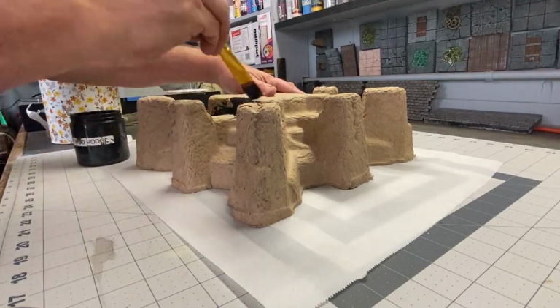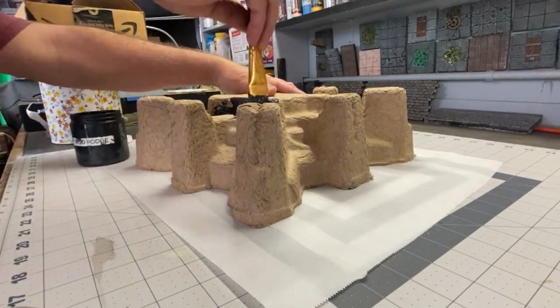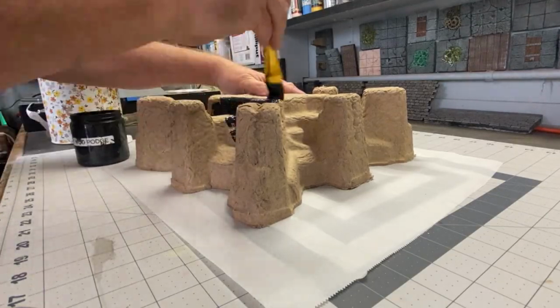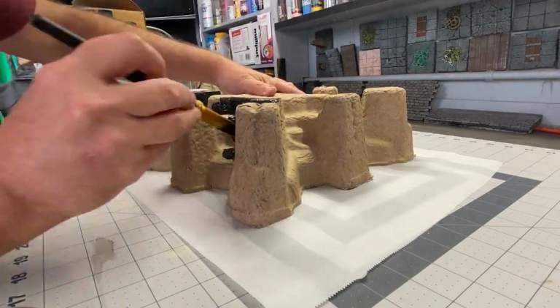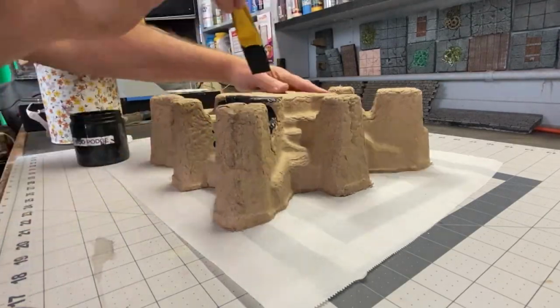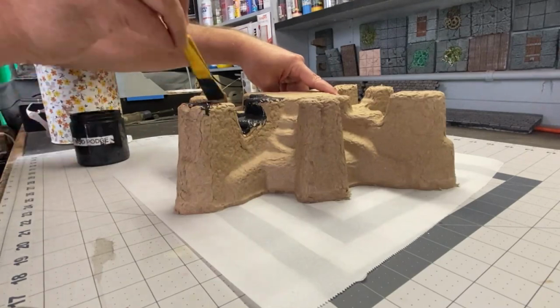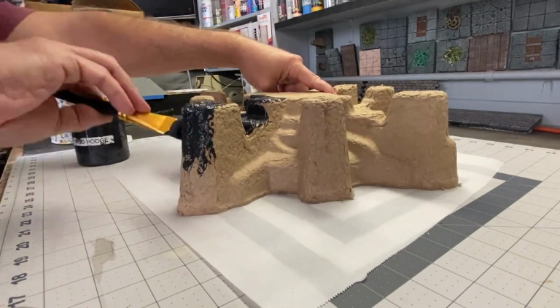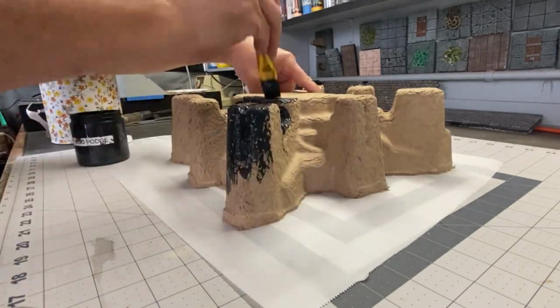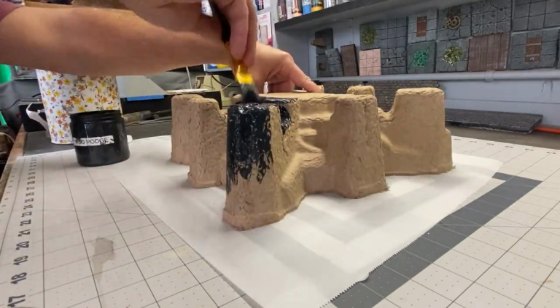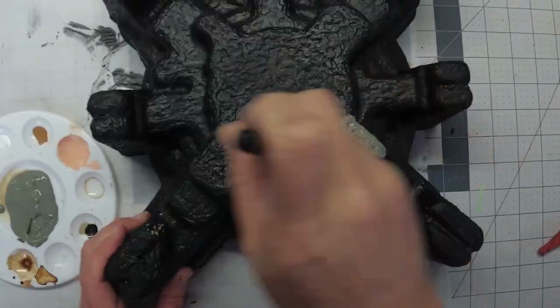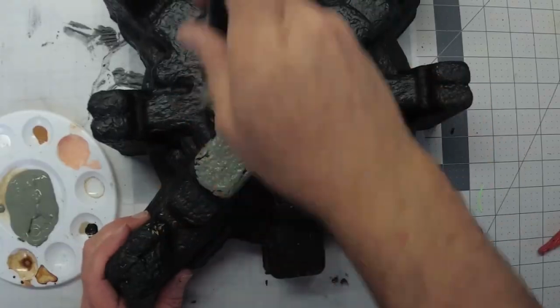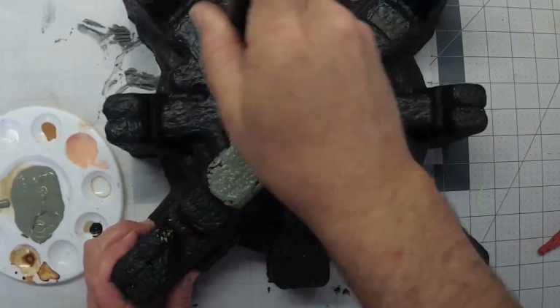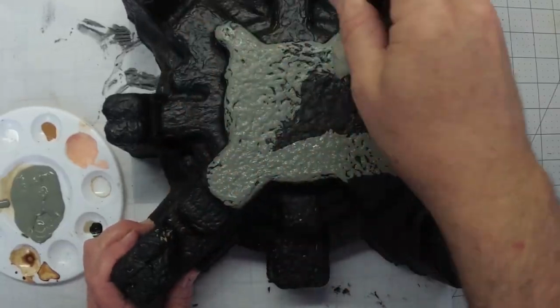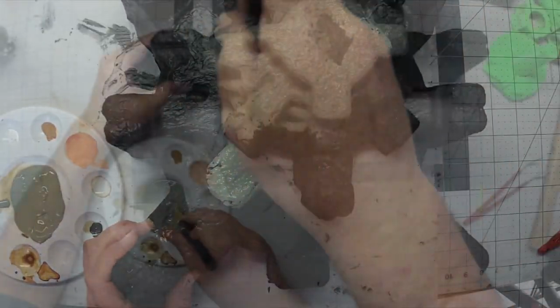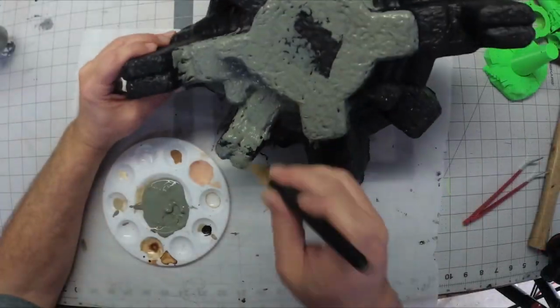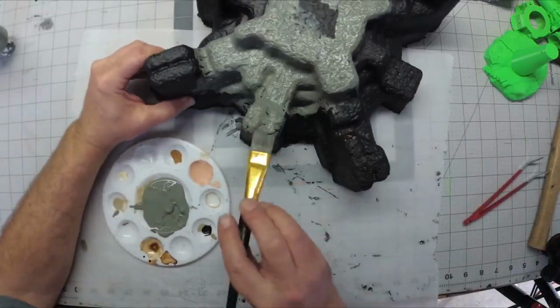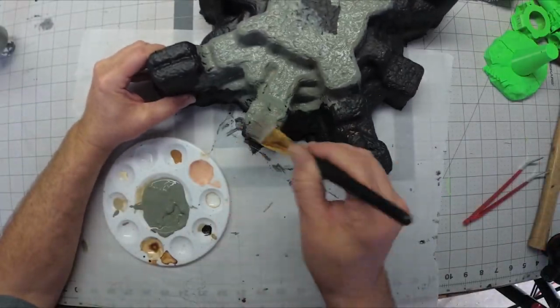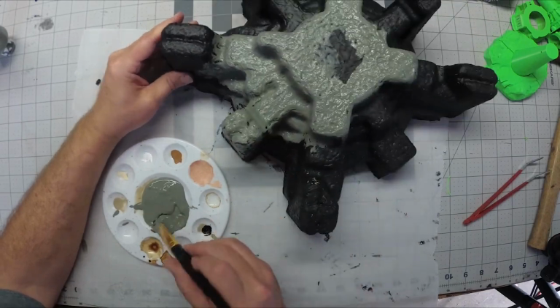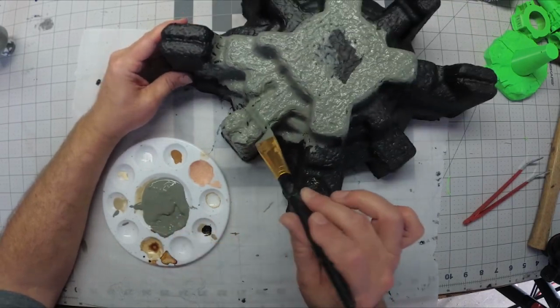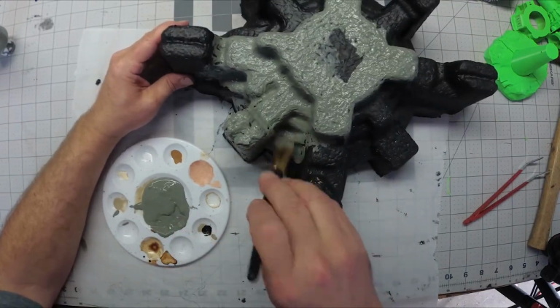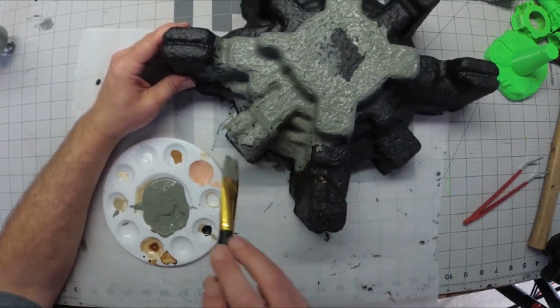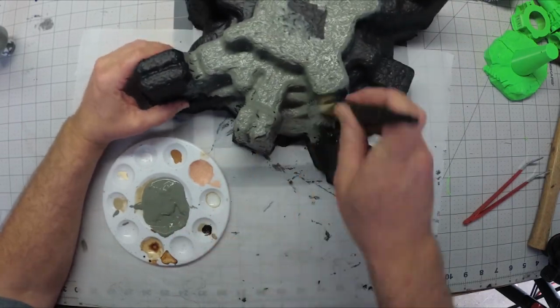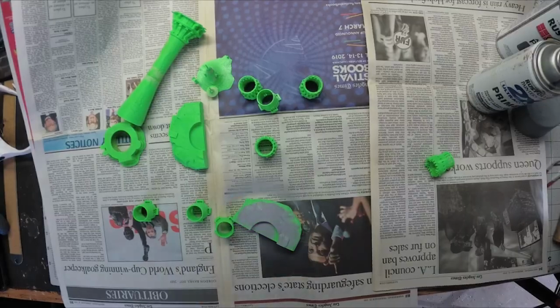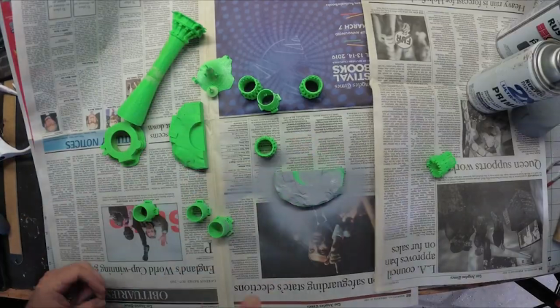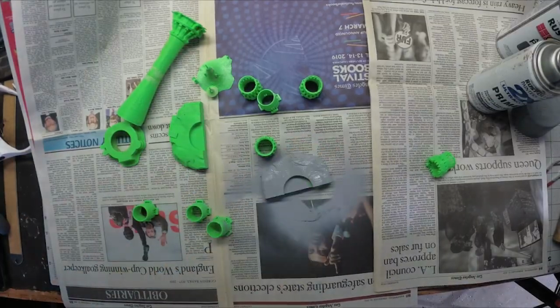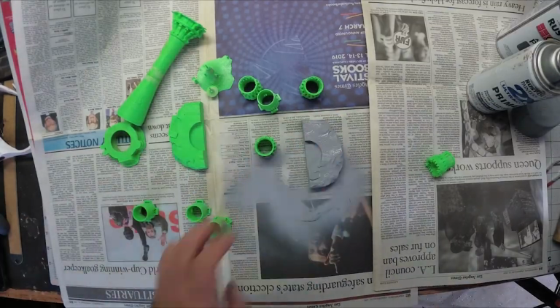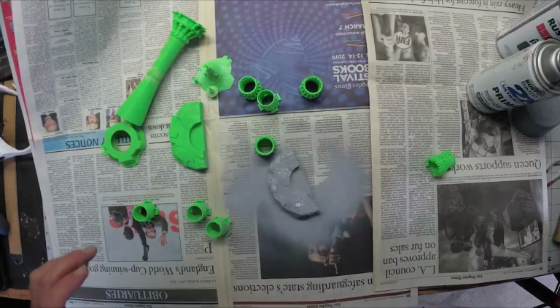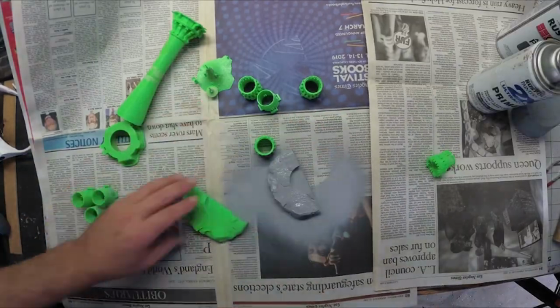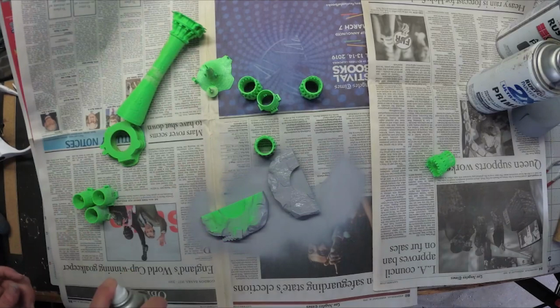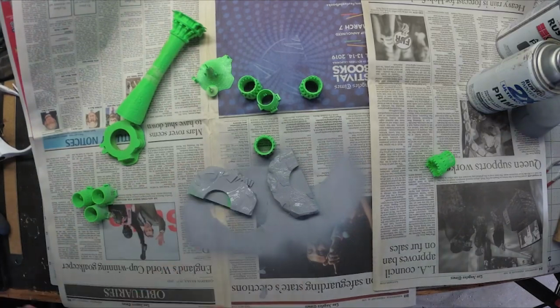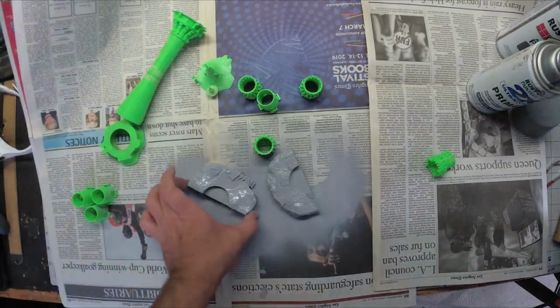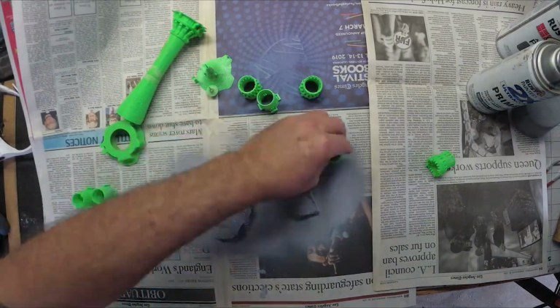I'm going to do the usual prep here, which starts with a coat of Mod Podge and black paint. Then we're going to do a pewter gray and light brushing of granite gray, and then a wash. Meanwhile, all of my 3D printed pieces are going to get a coat of flat gray.